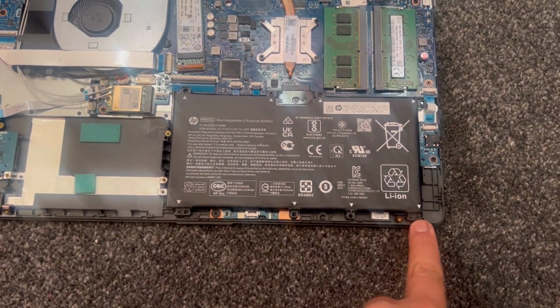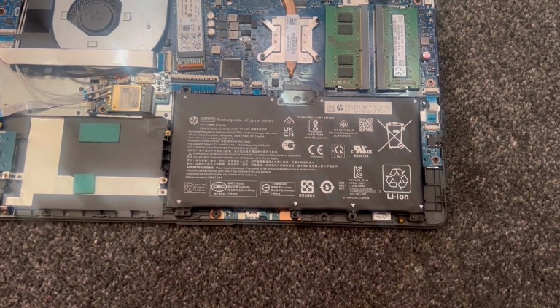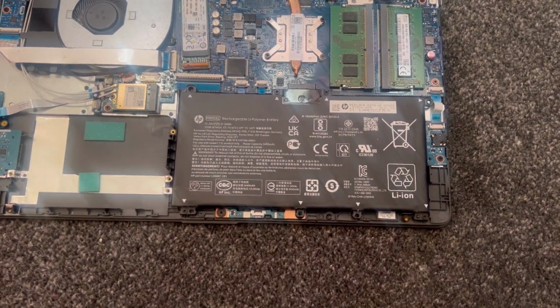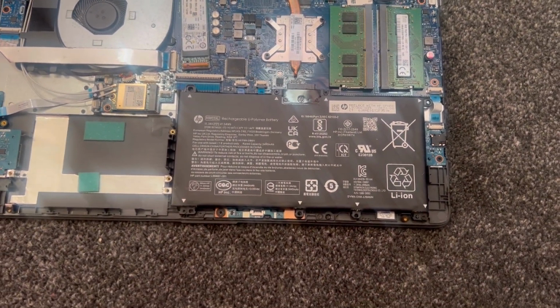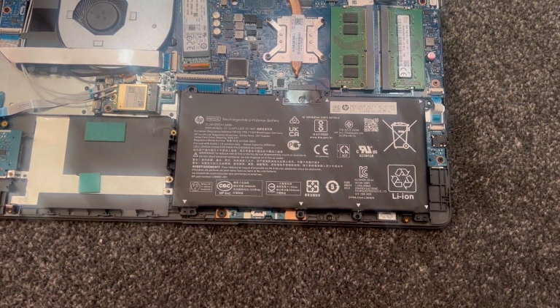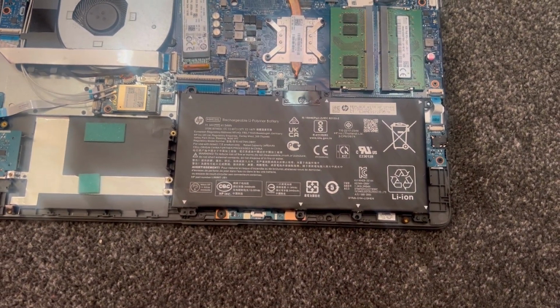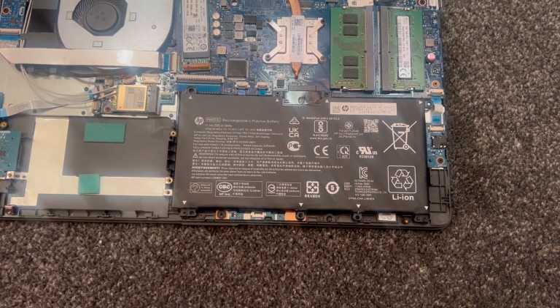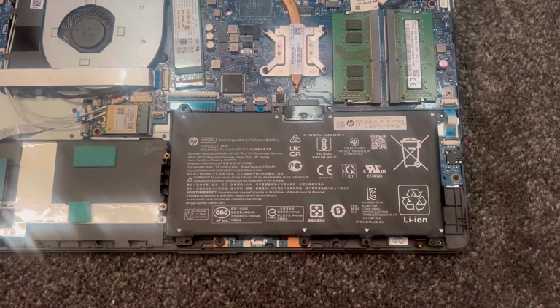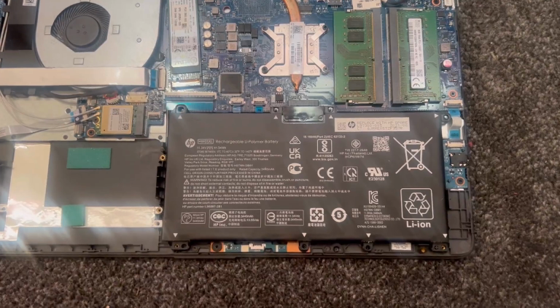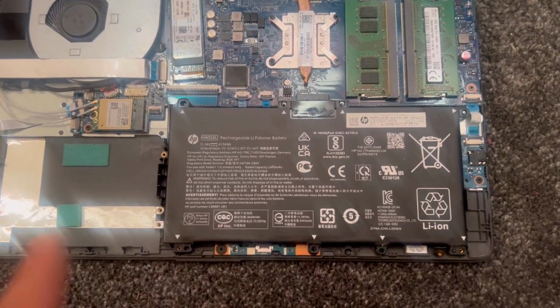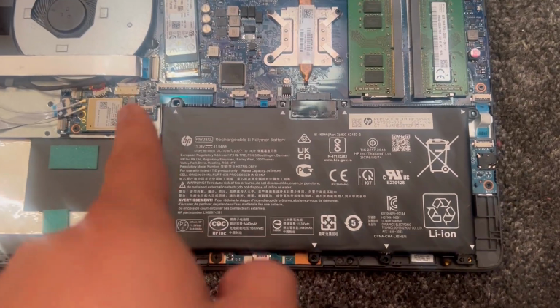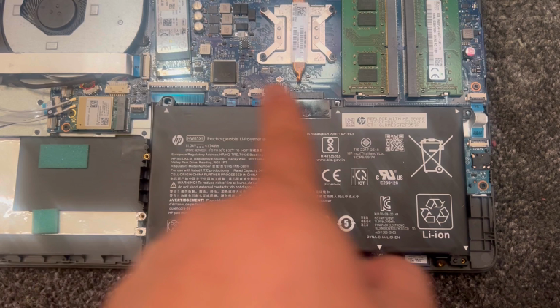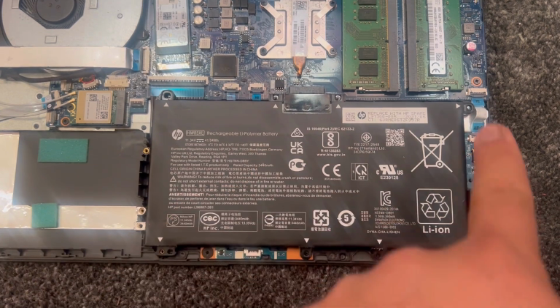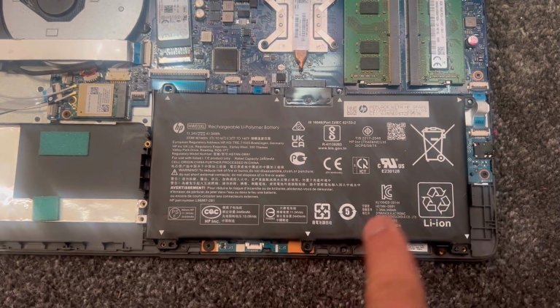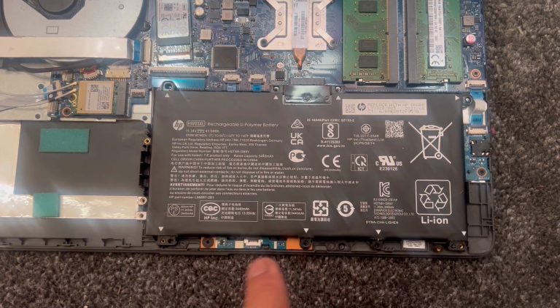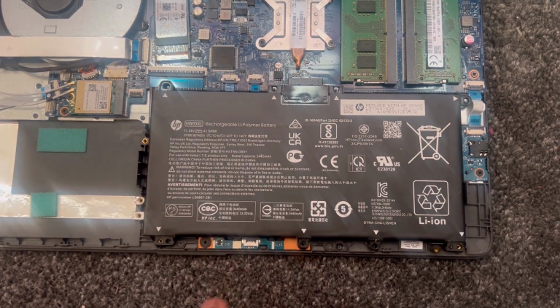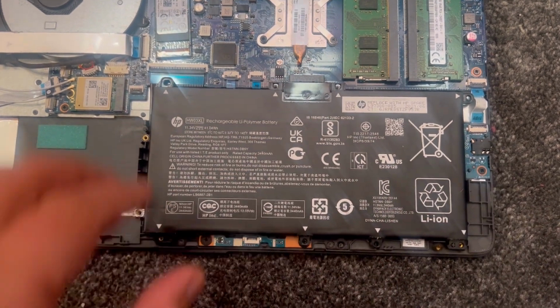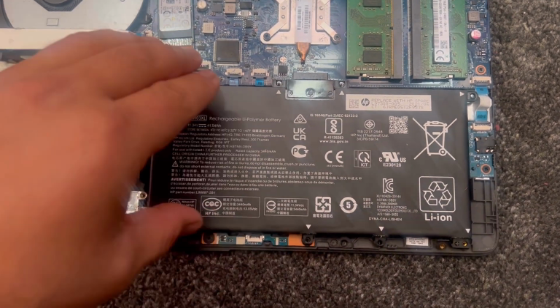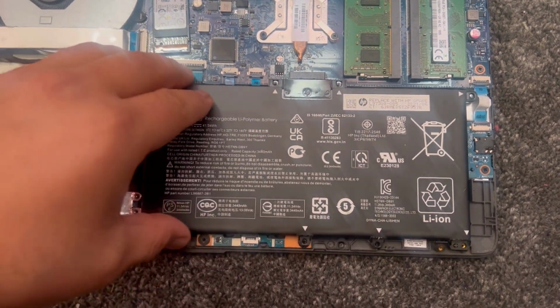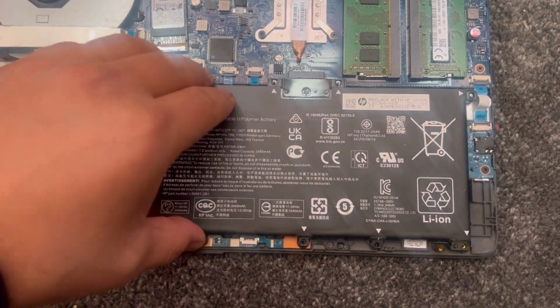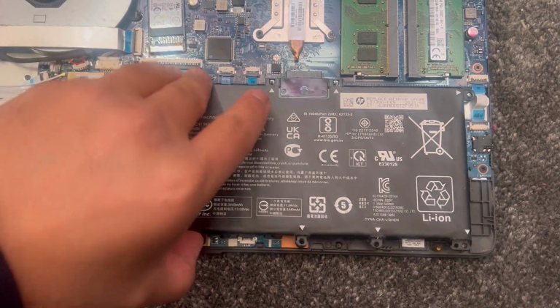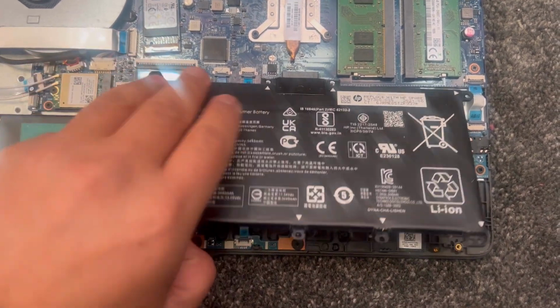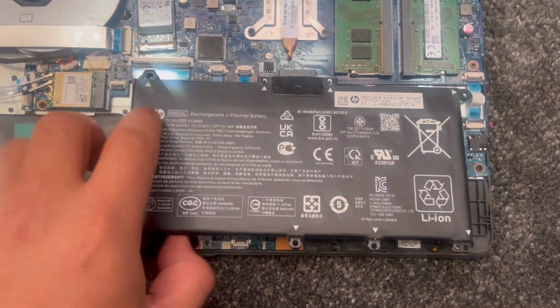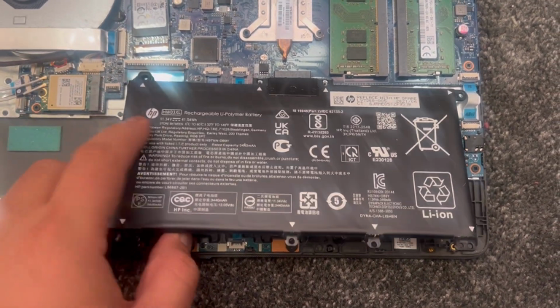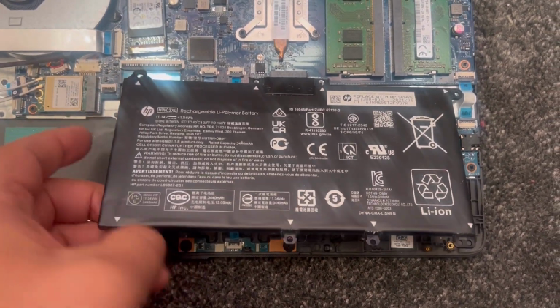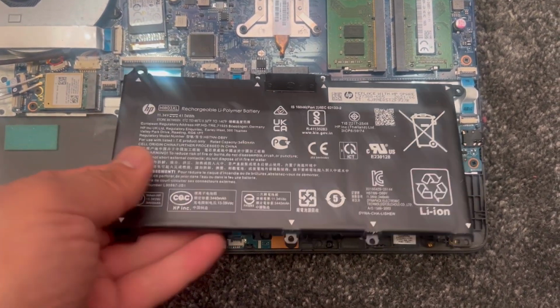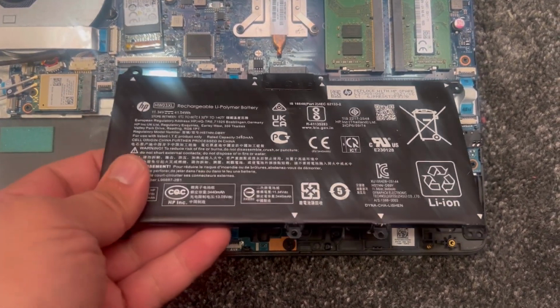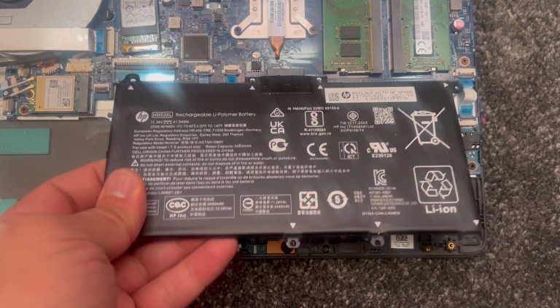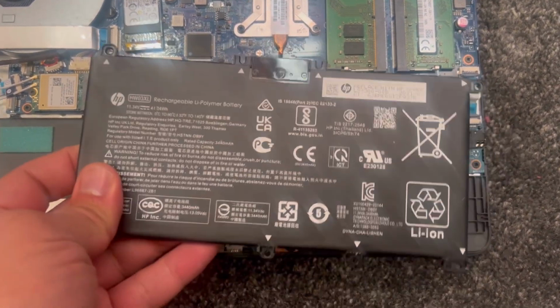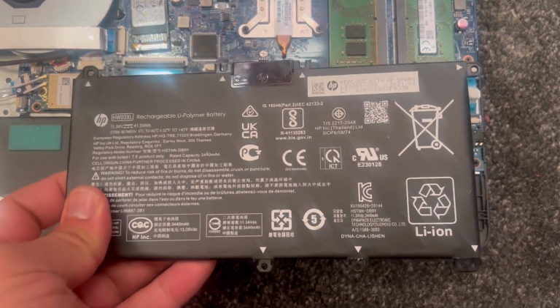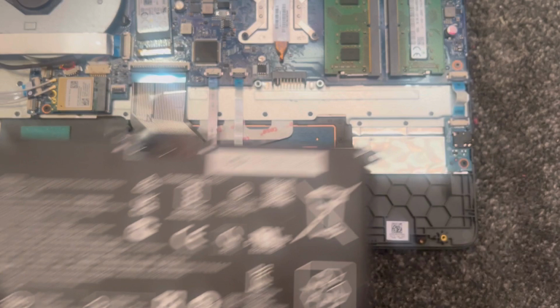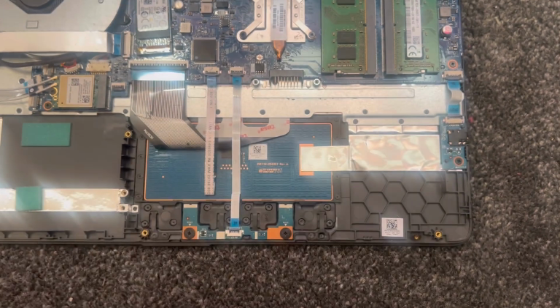Once that's done, we're going to move along to the battery. Remove four screws — one, two, three, four. I've already removed it; you lift it up from here, toggle it, and it will come out.